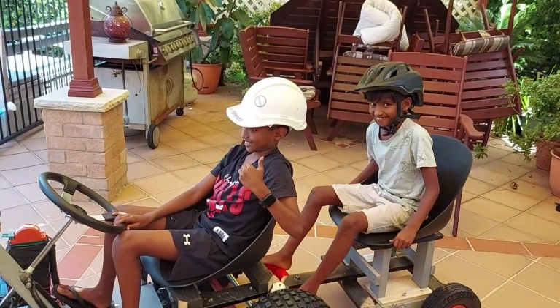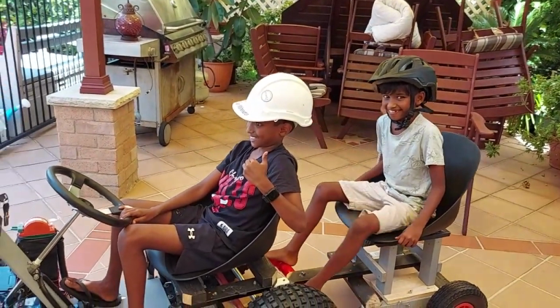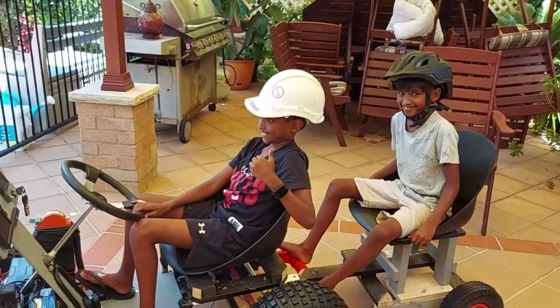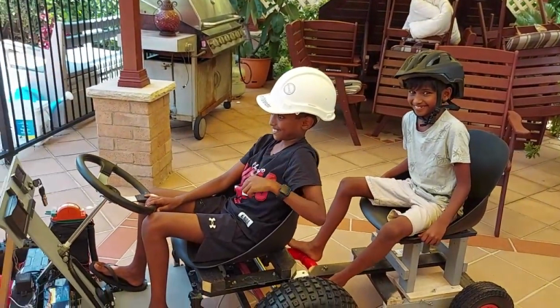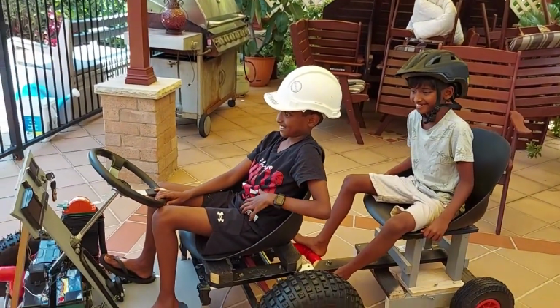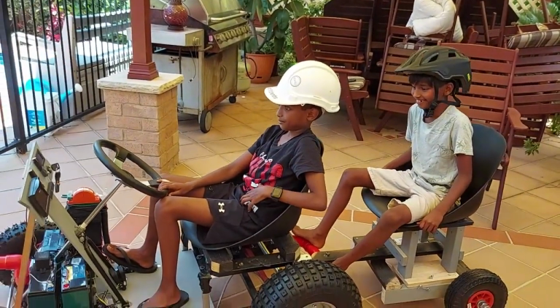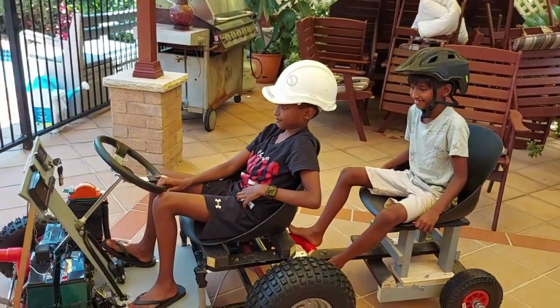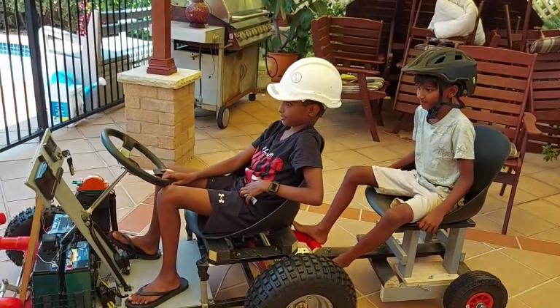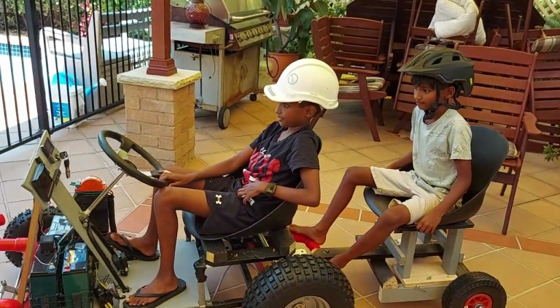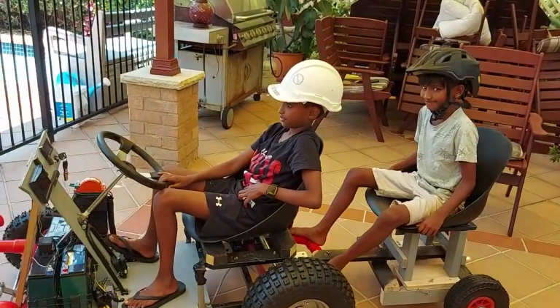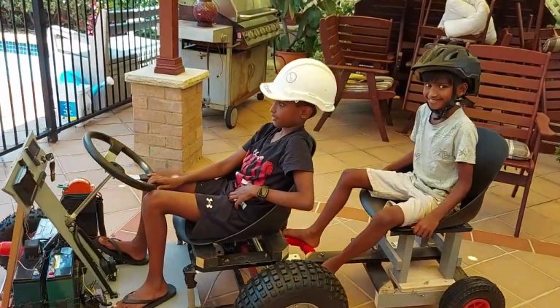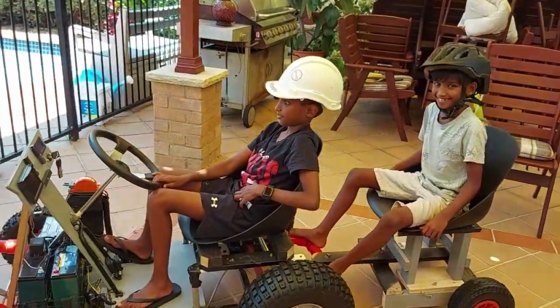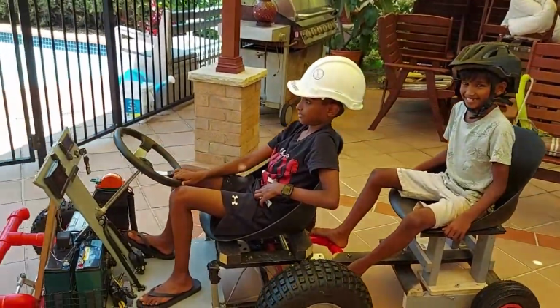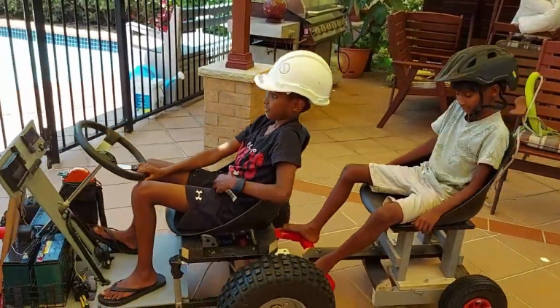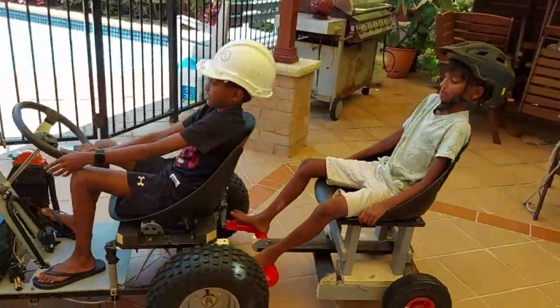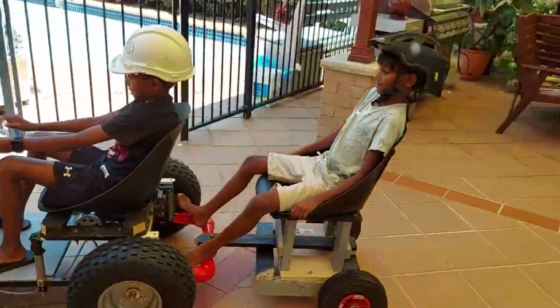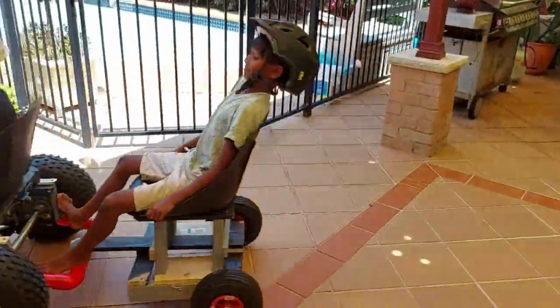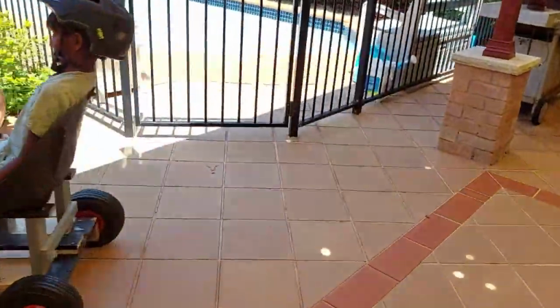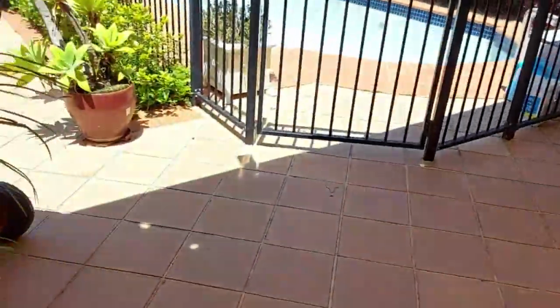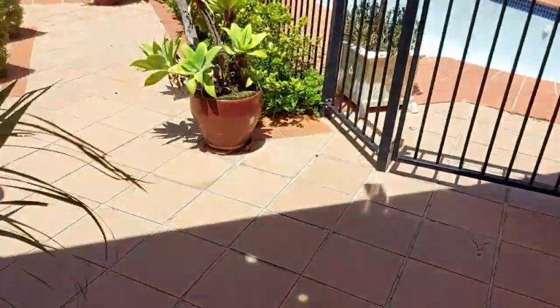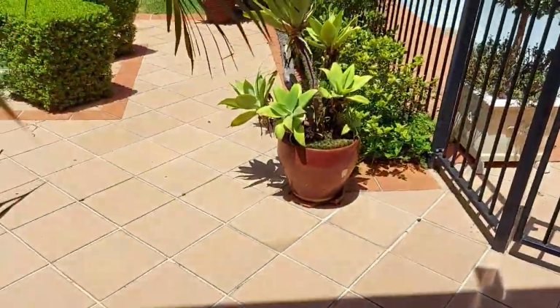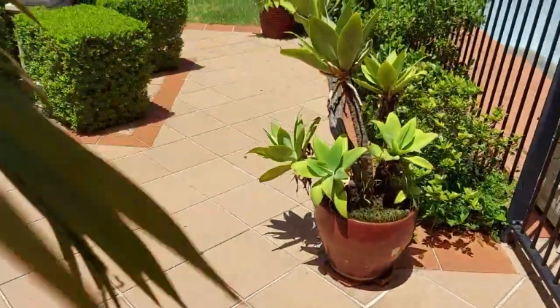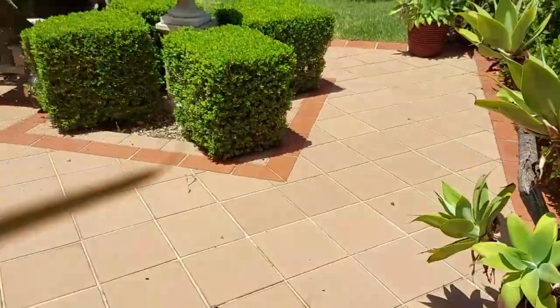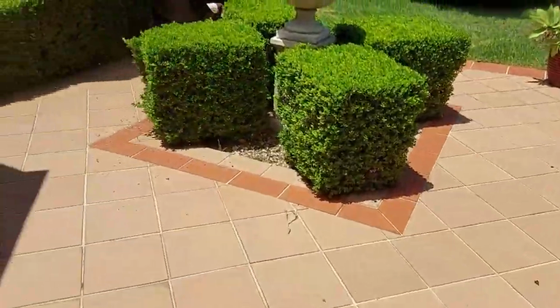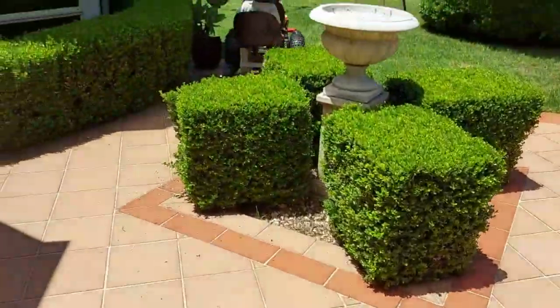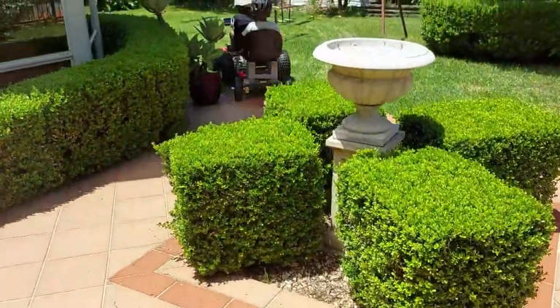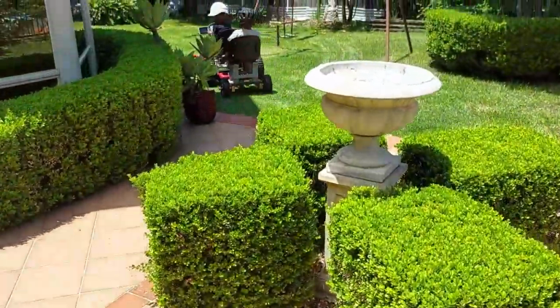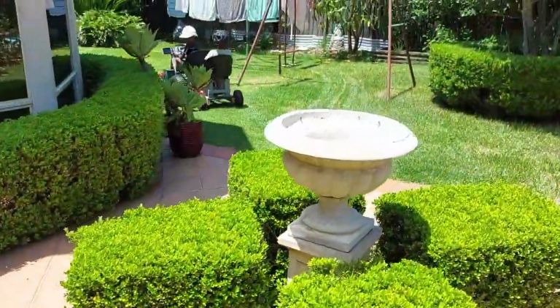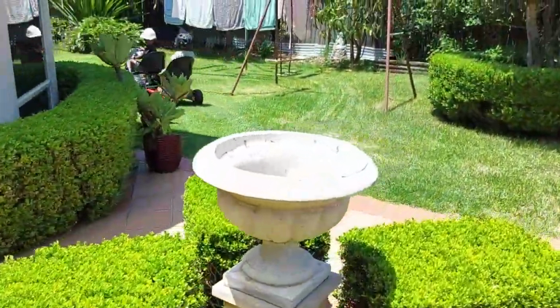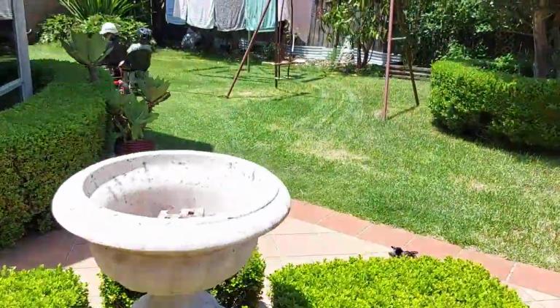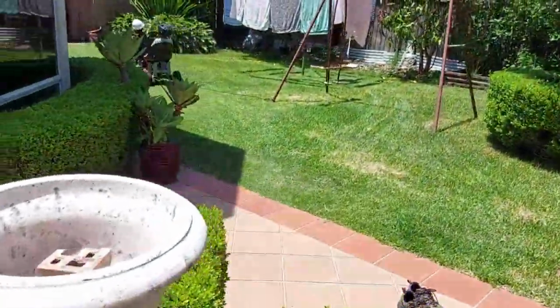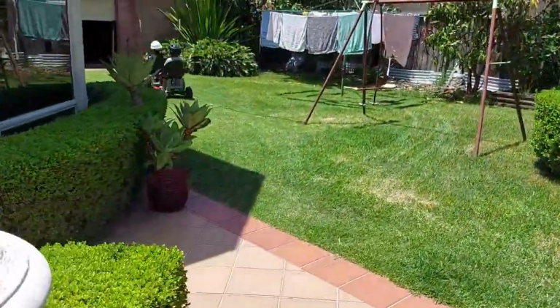Floor it! No, don't float. Just take it slowly. Pfiff.... That's what you get. There you go.